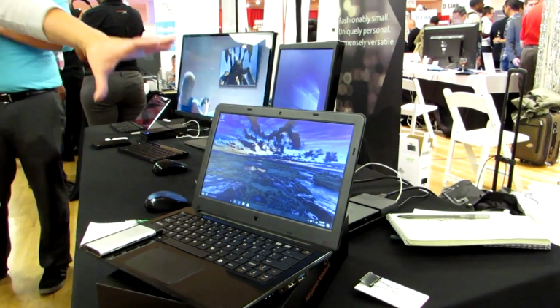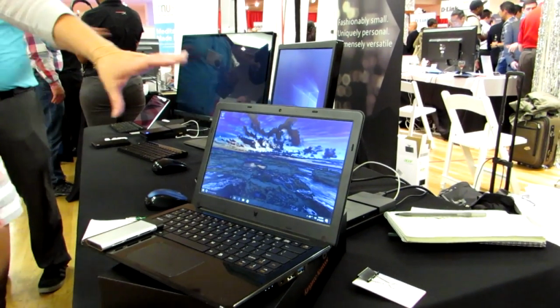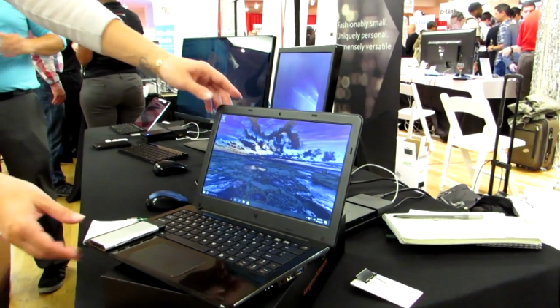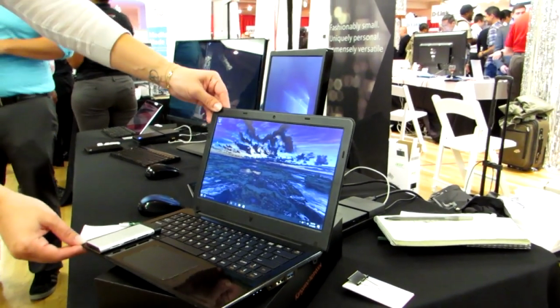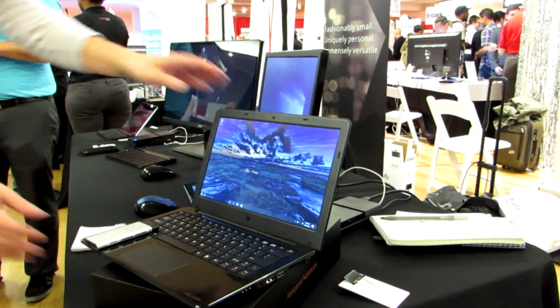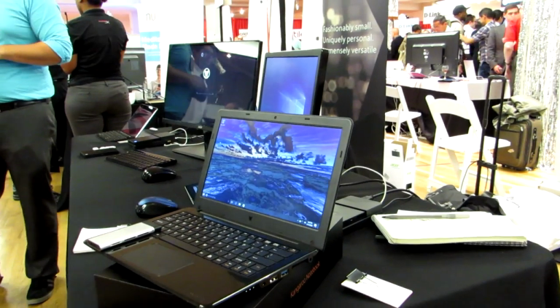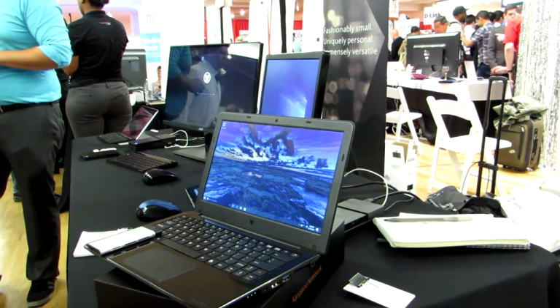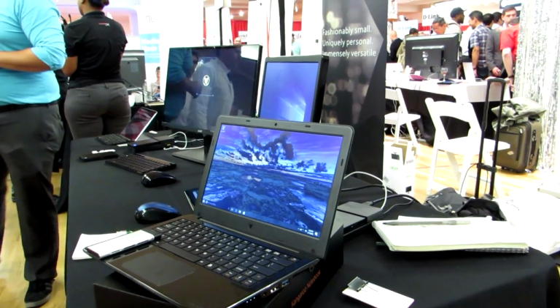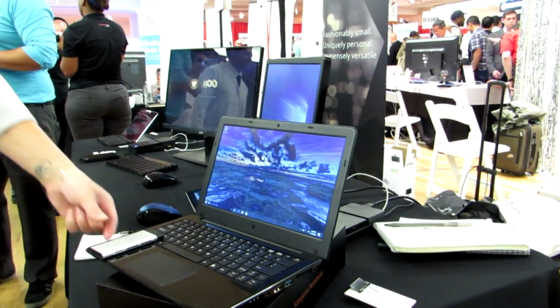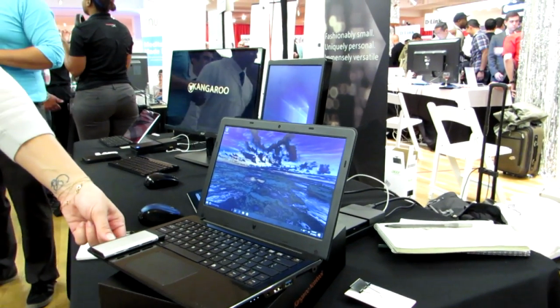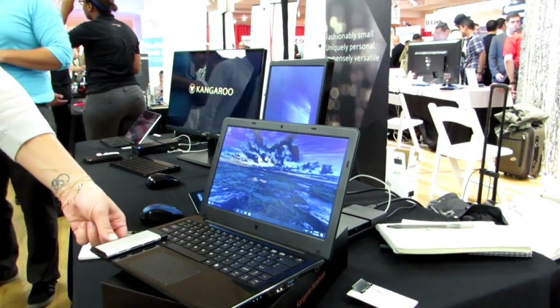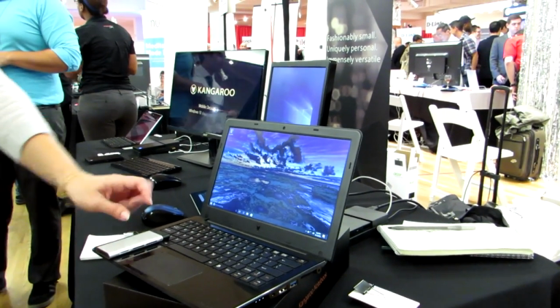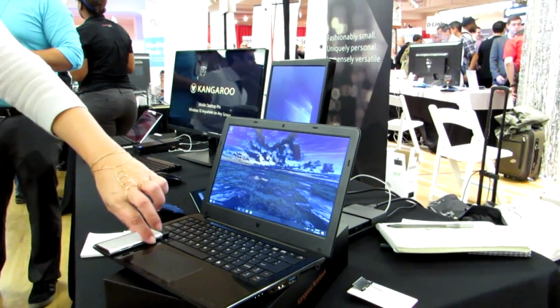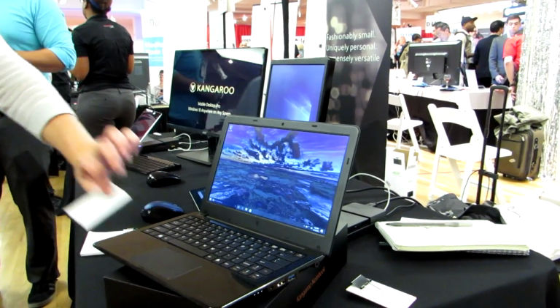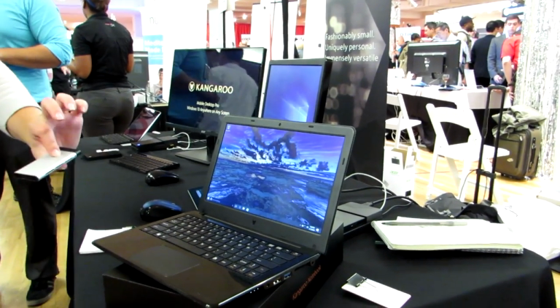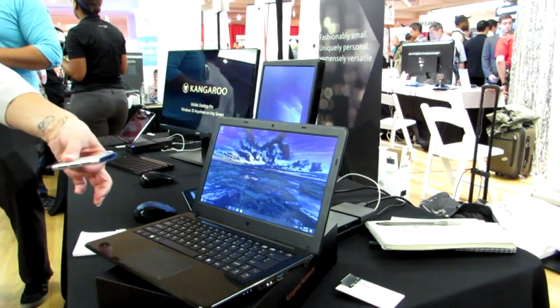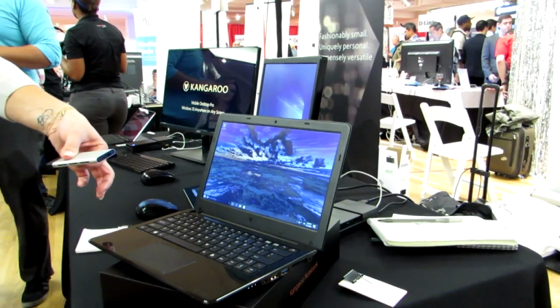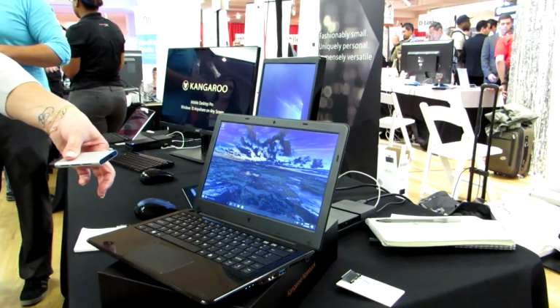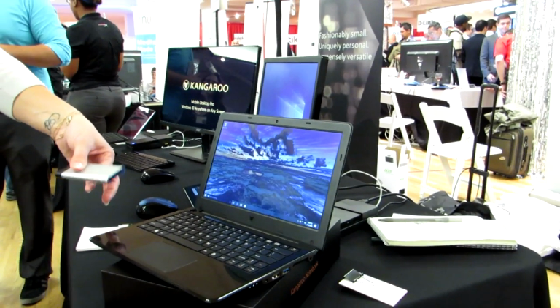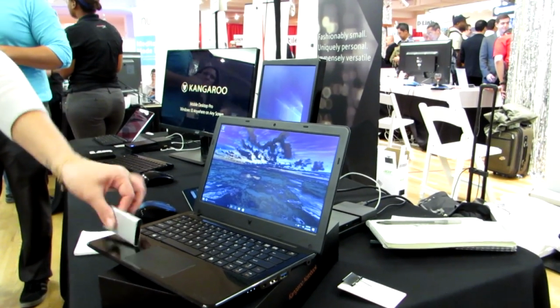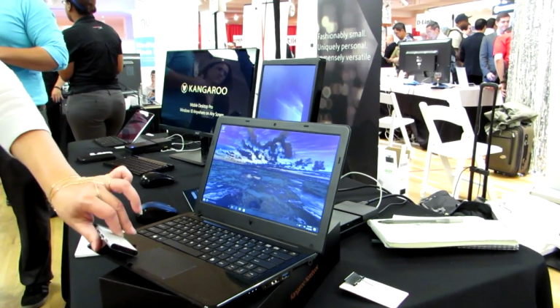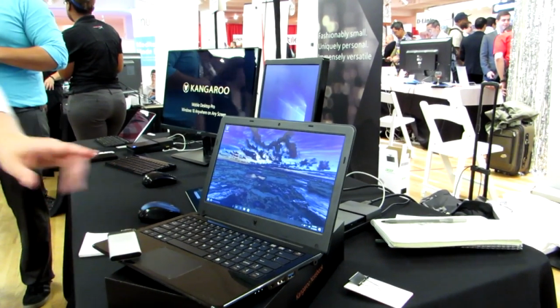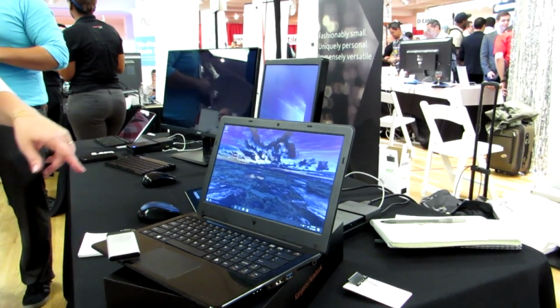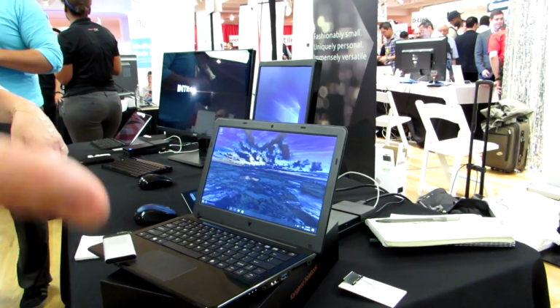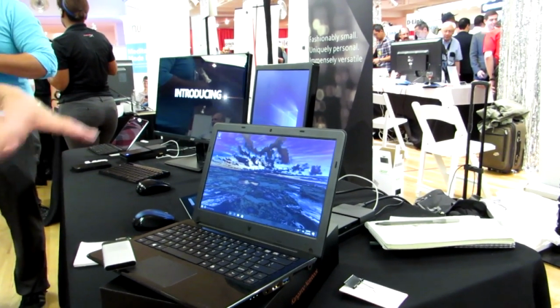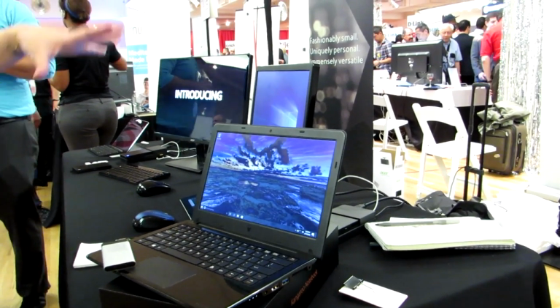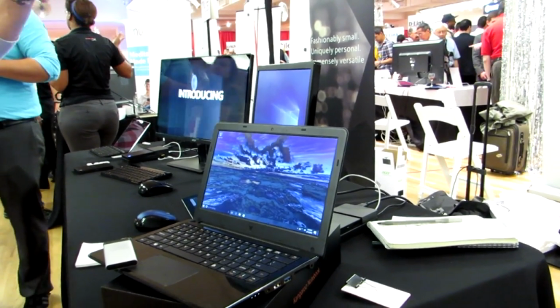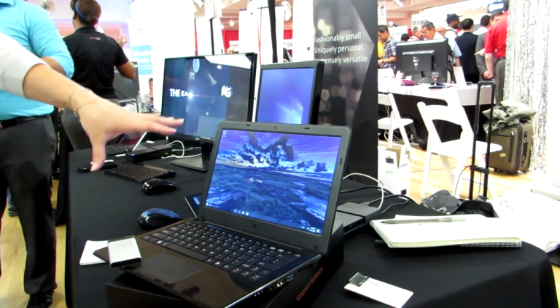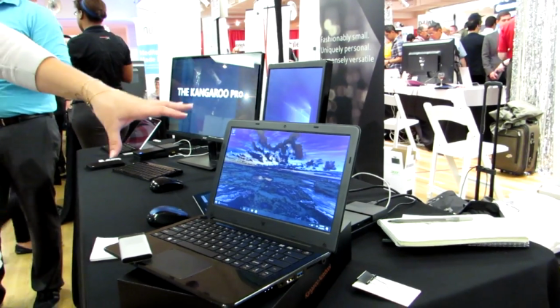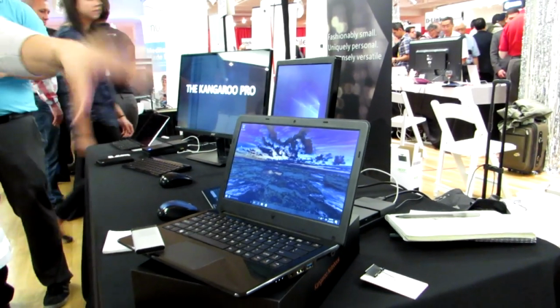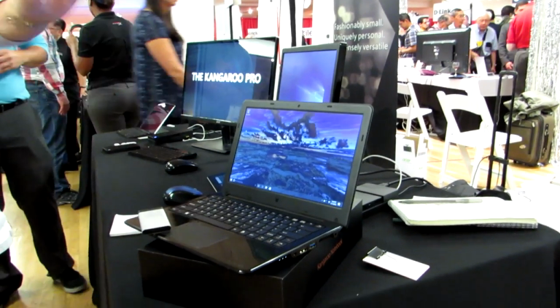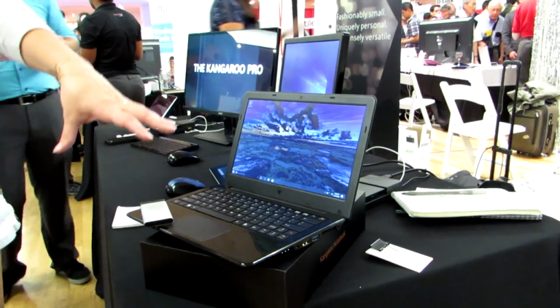If it sells well, we could see a whole ecosystem develop around it in the future. But for now, the appeal is really if you want to buy a system that has two complete computing solutions that share one set of hardware. So that's the Kangaroo Notebook. This is Brad Linder with Lilliputing.